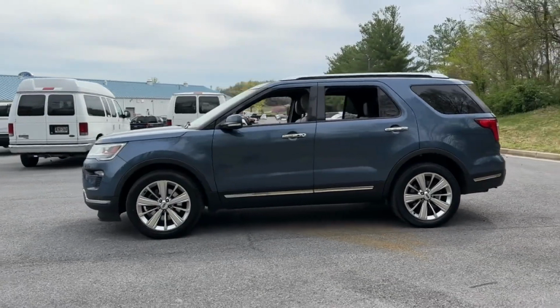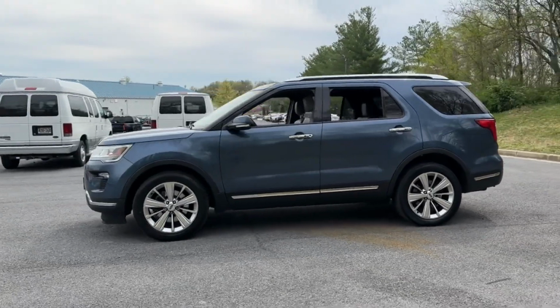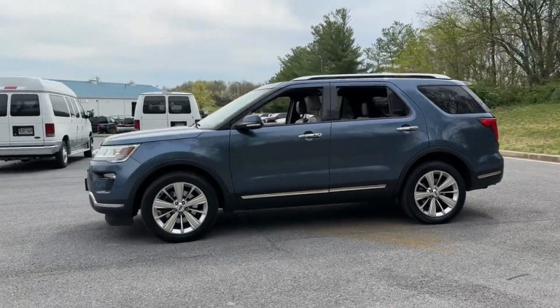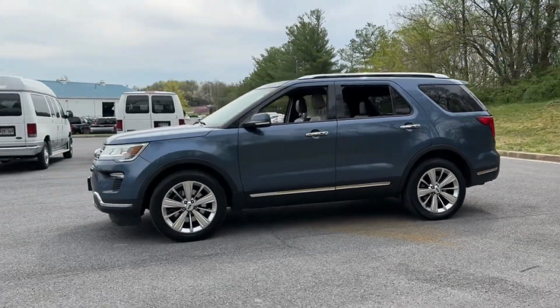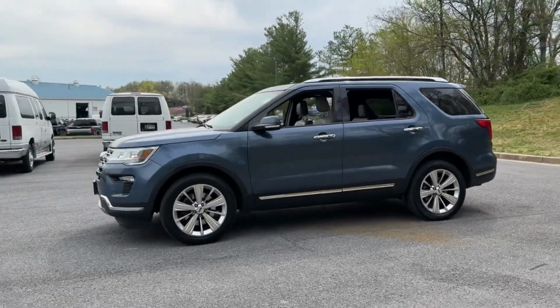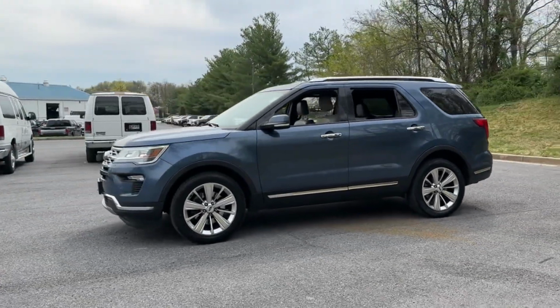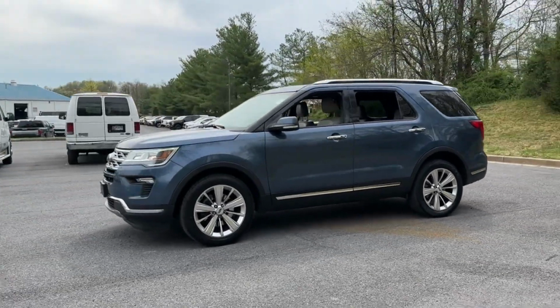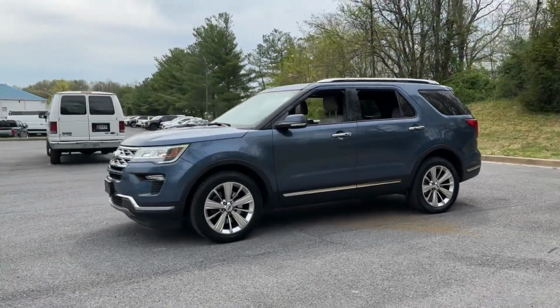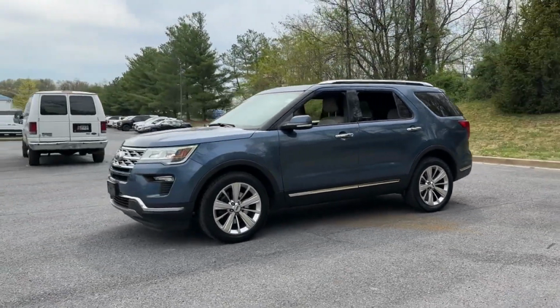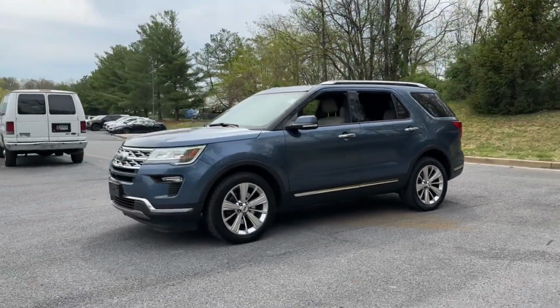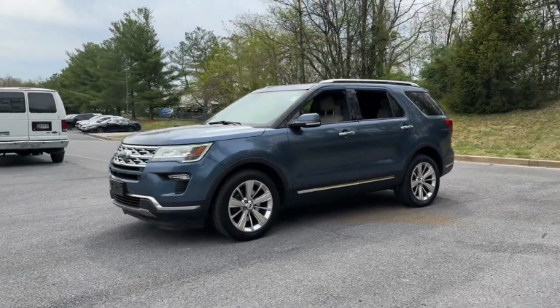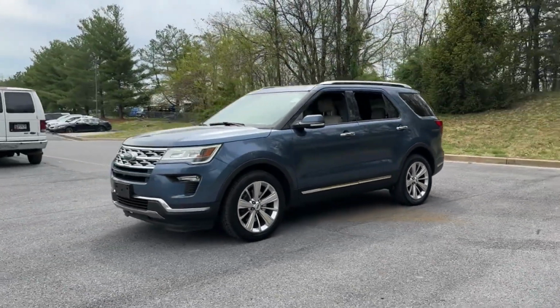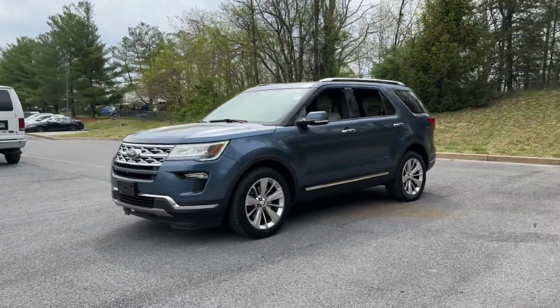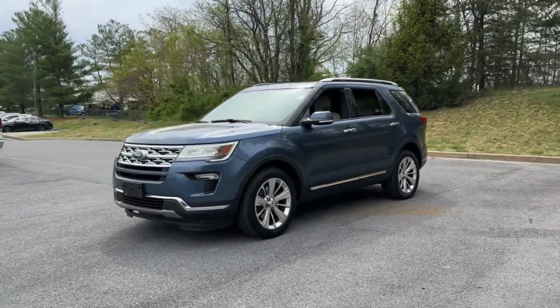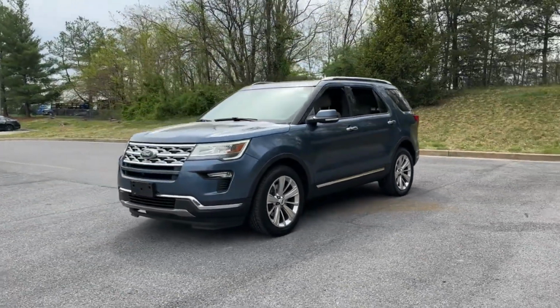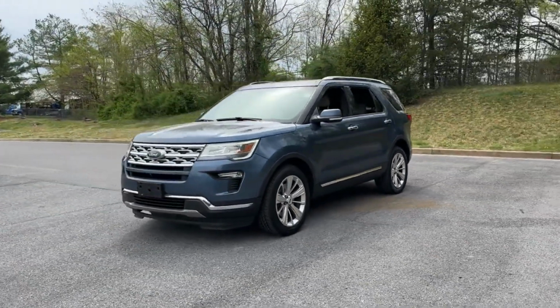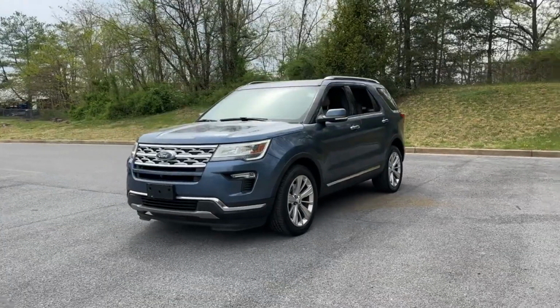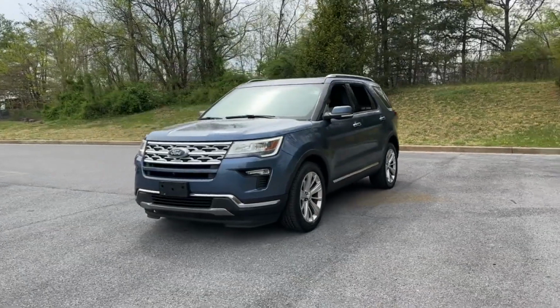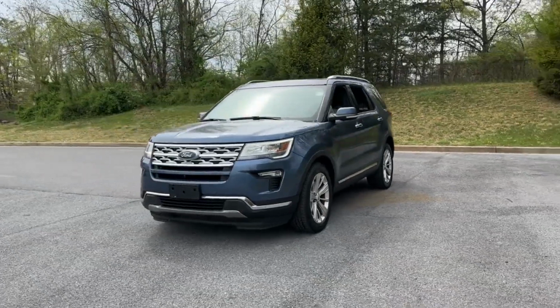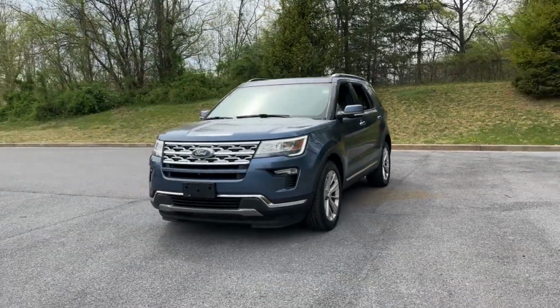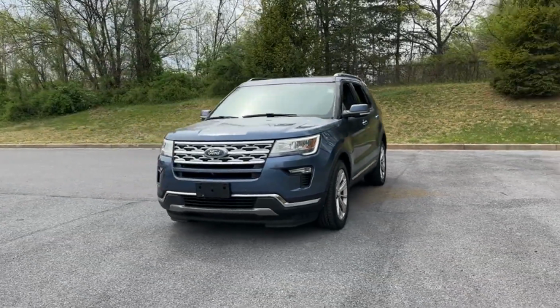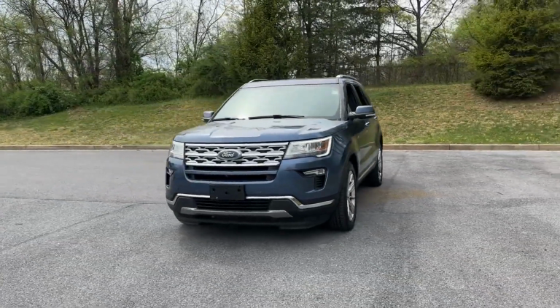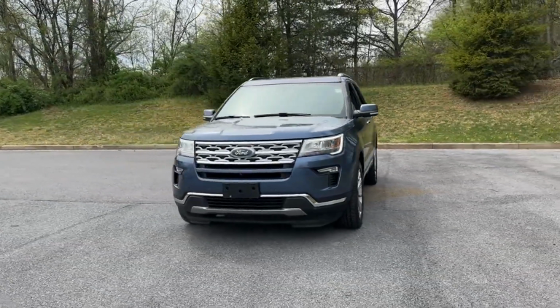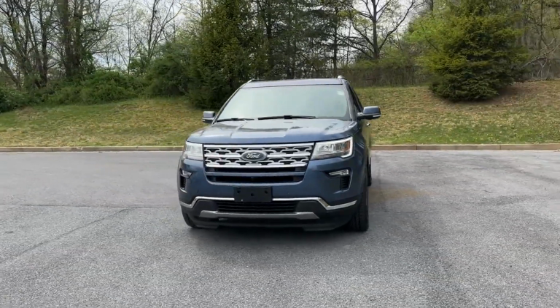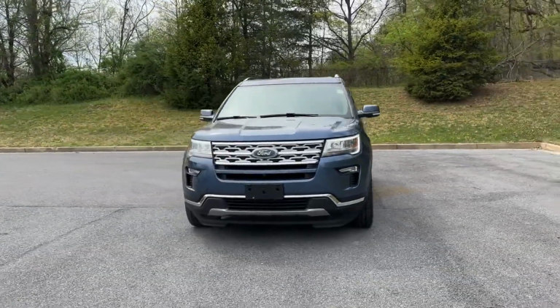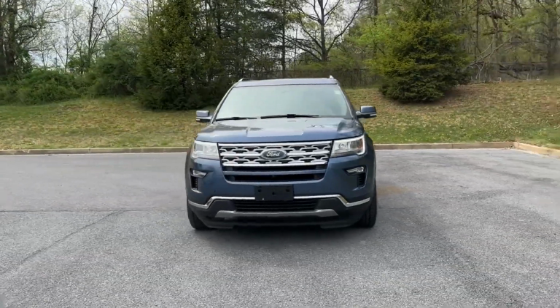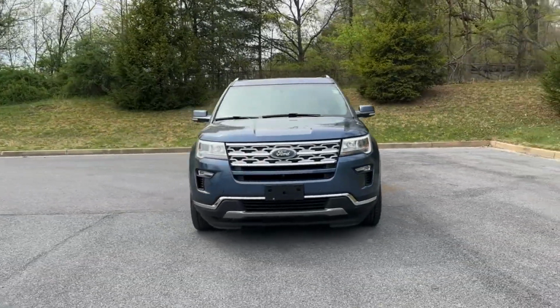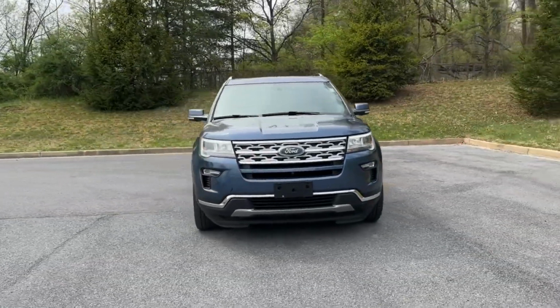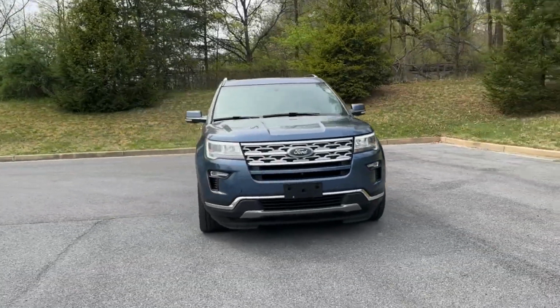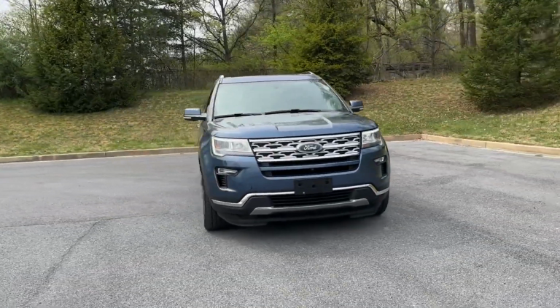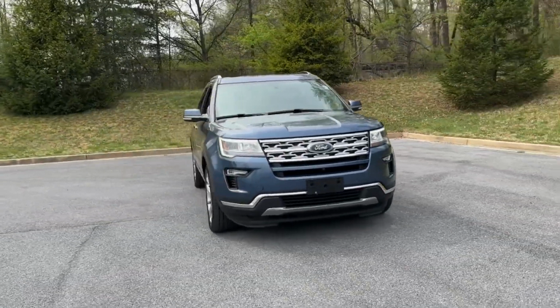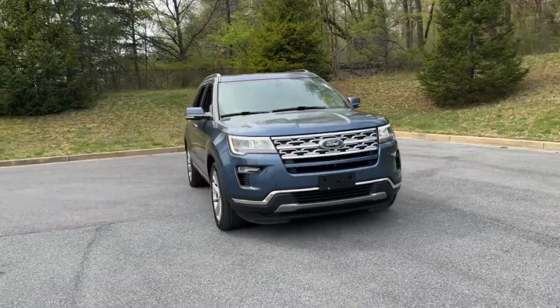engine, multi-zone air conditioning, four-wheel drive, parking aid sensor, and third-row seating. Get into the car of your dreams today — visit us.